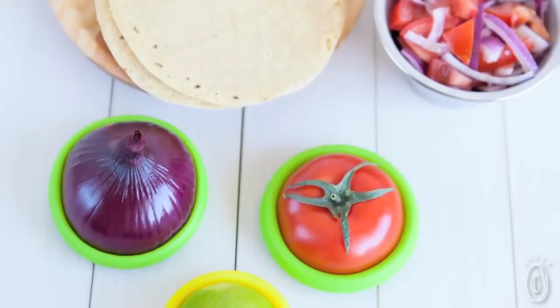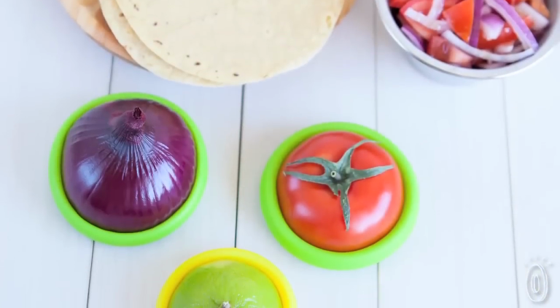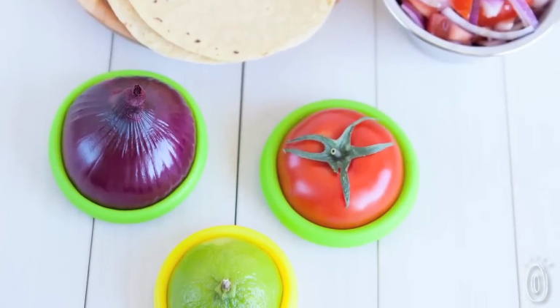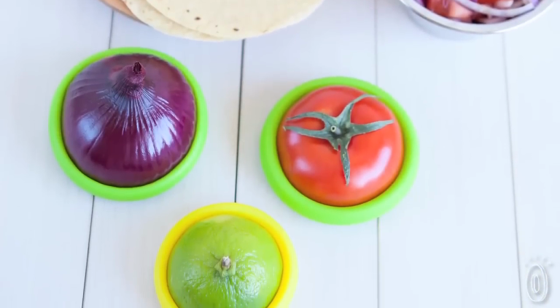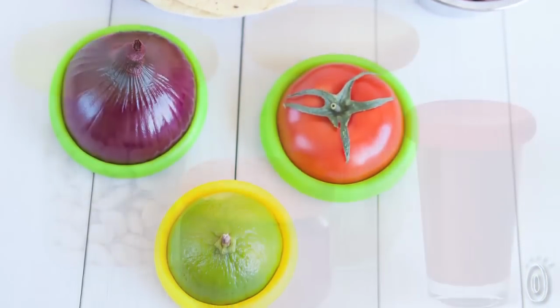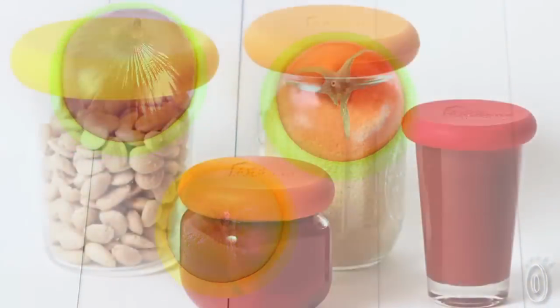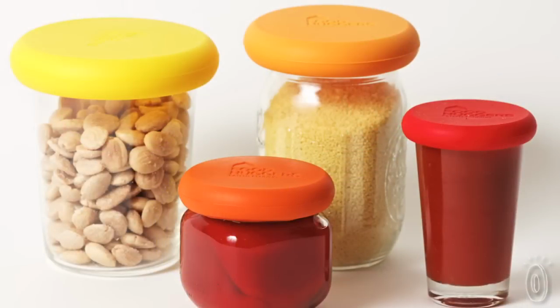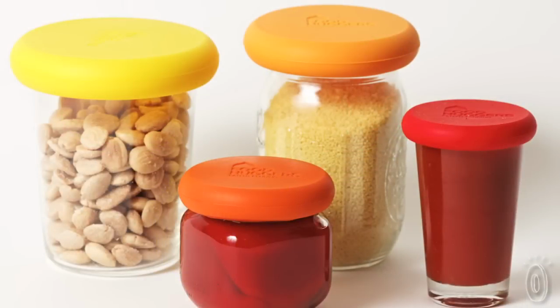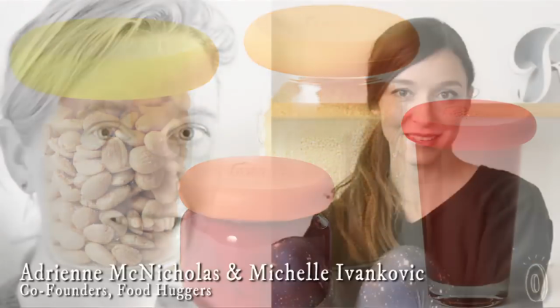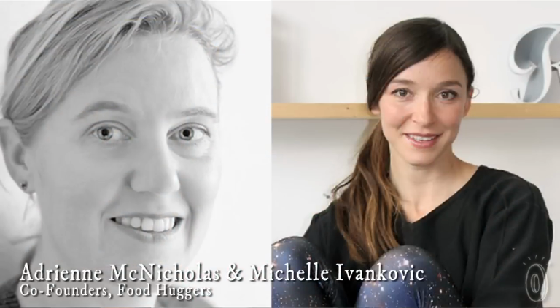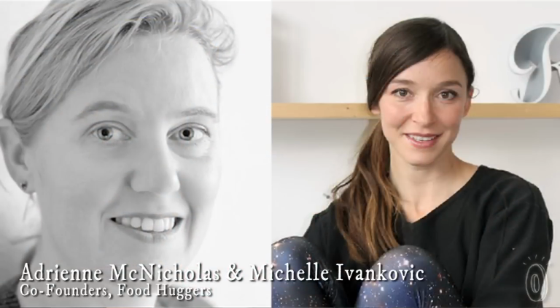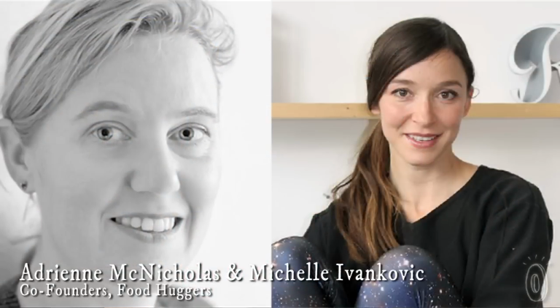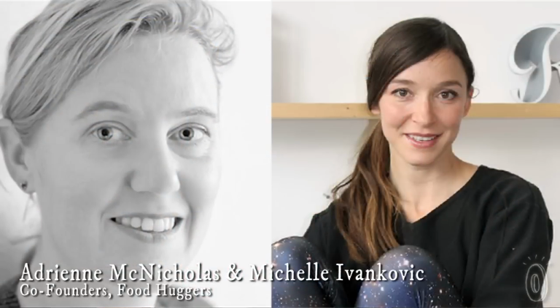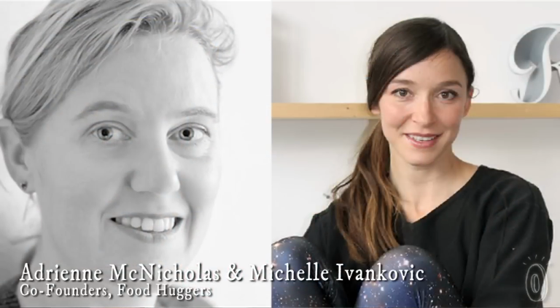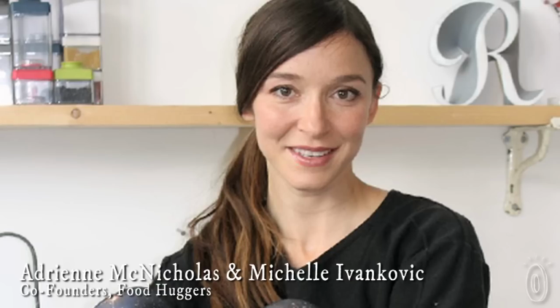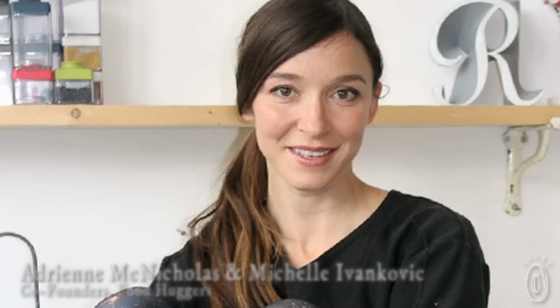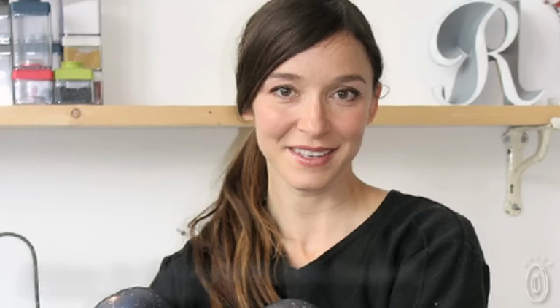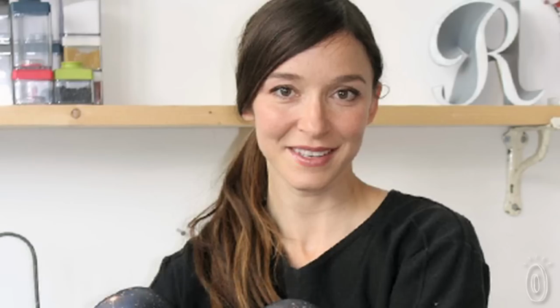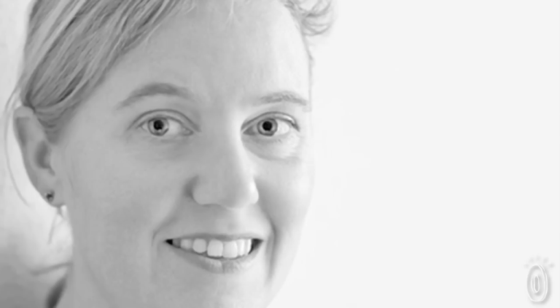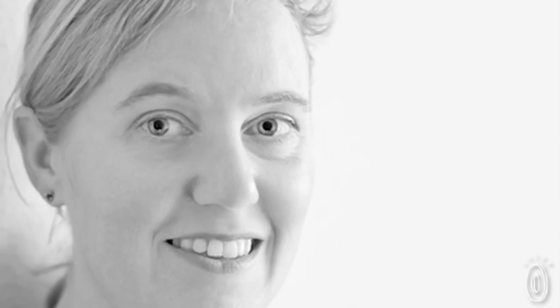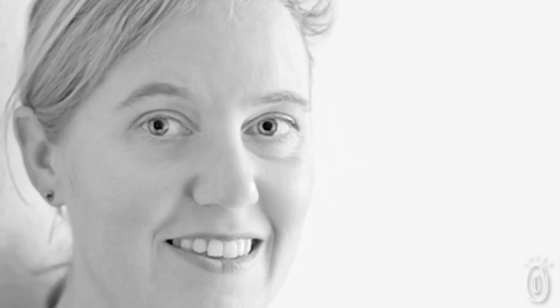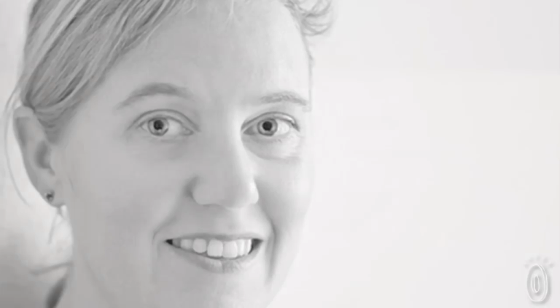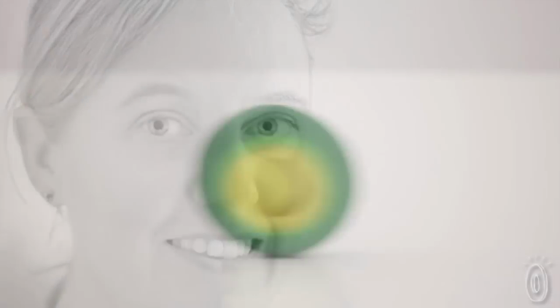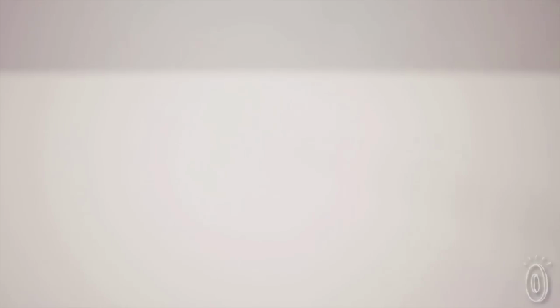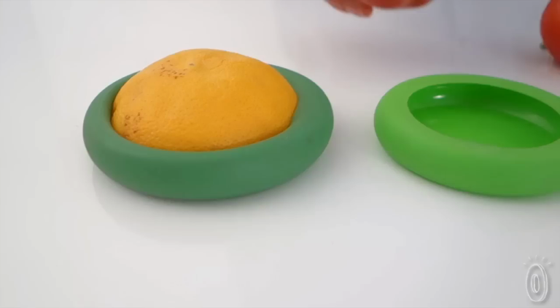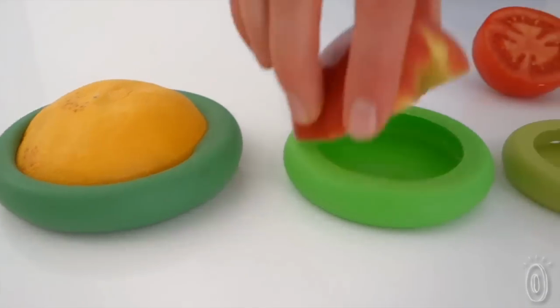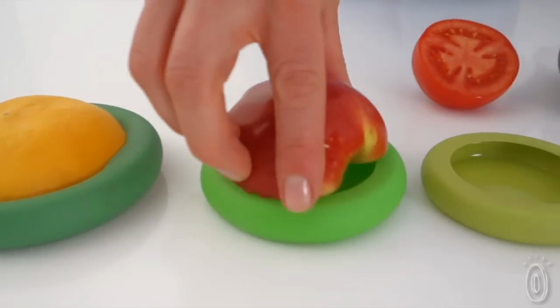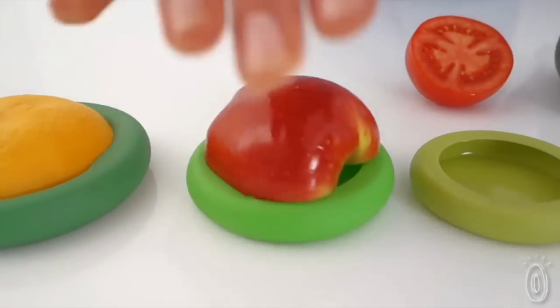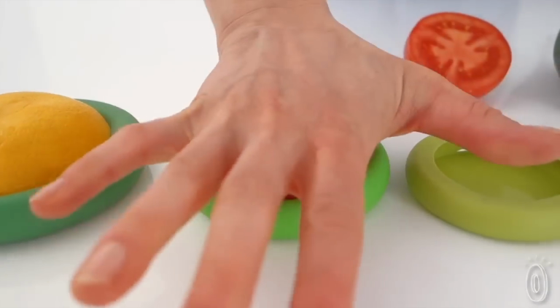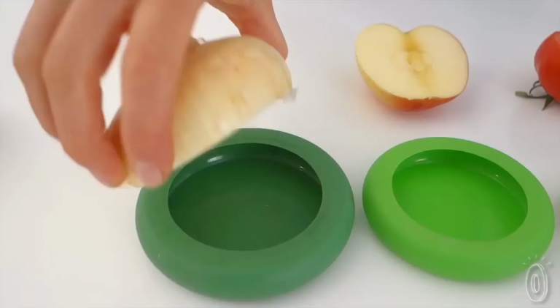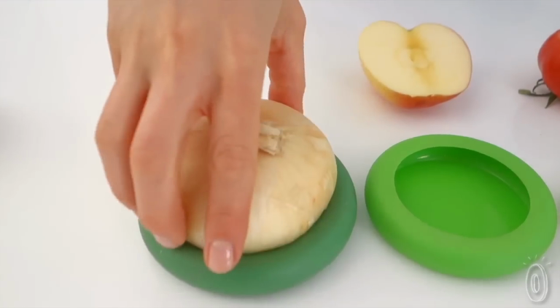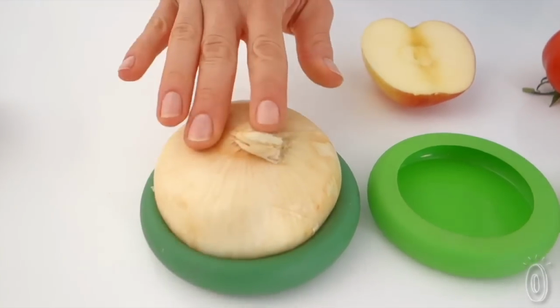The silicone stretches to fit, and it will also work on jars. The founders, Michelle and Adrian, met while working together on home decor projects. Michelle is an industrial designer, and Adrian is in marketing. They saw a need for better solutions in food preservation and combined their backgrounds to come up with Food Huggers.